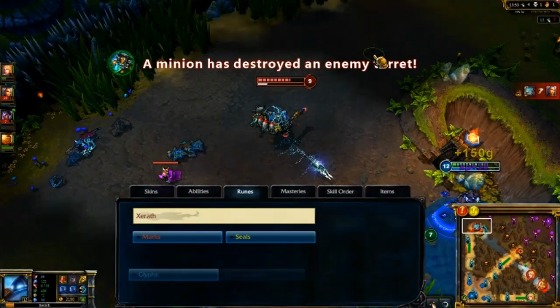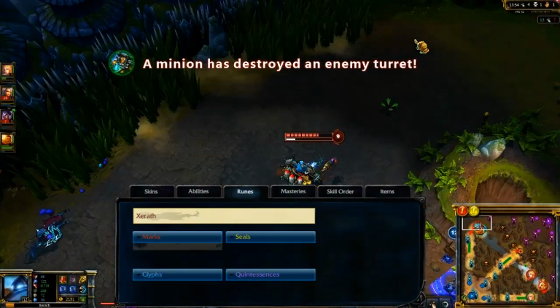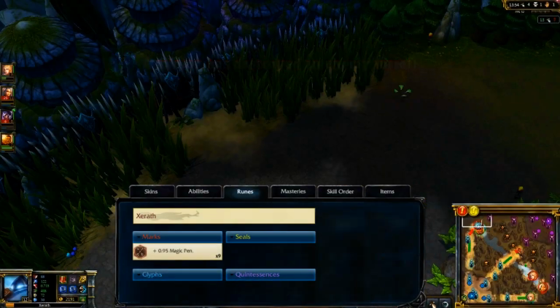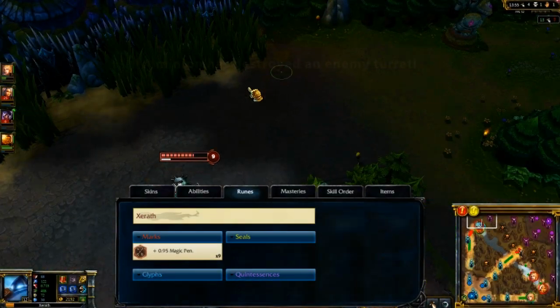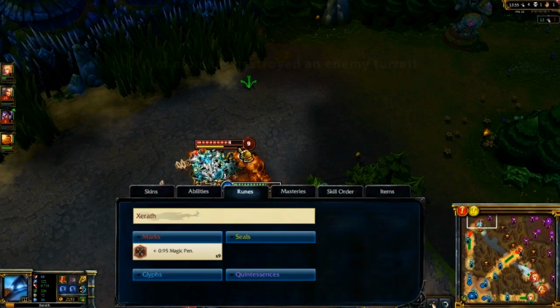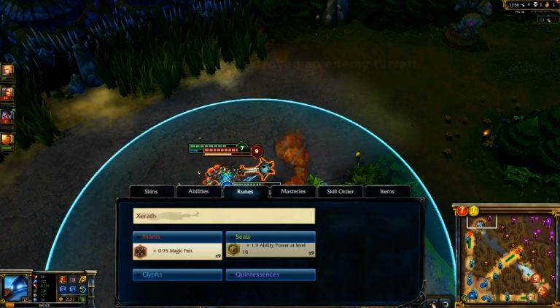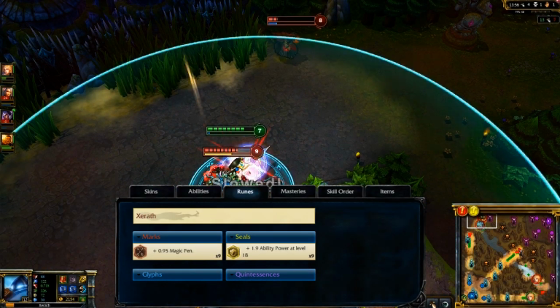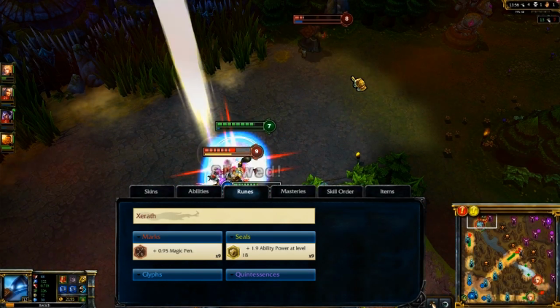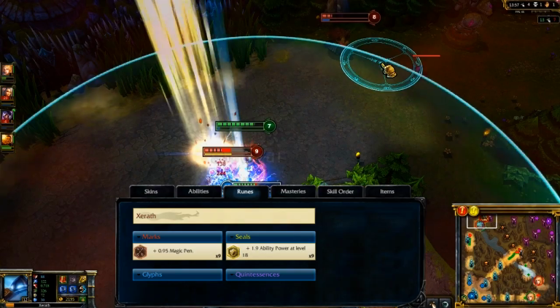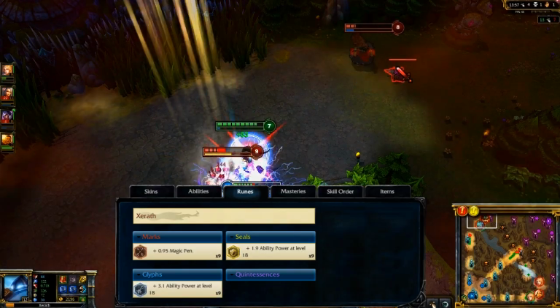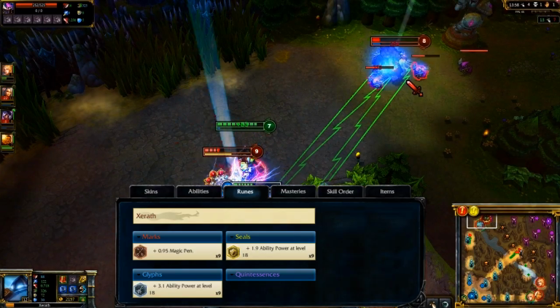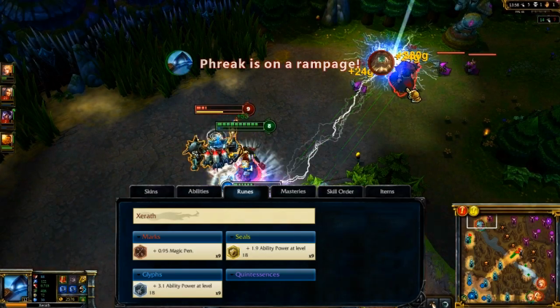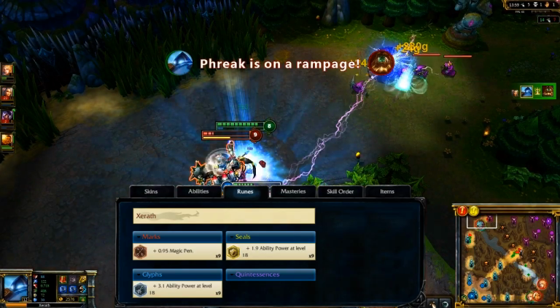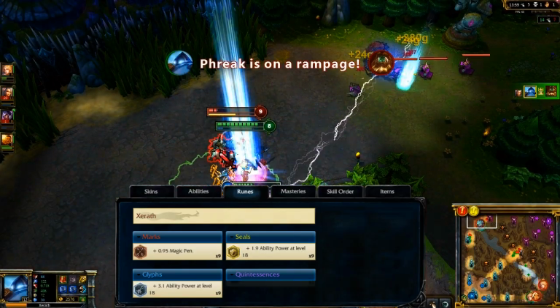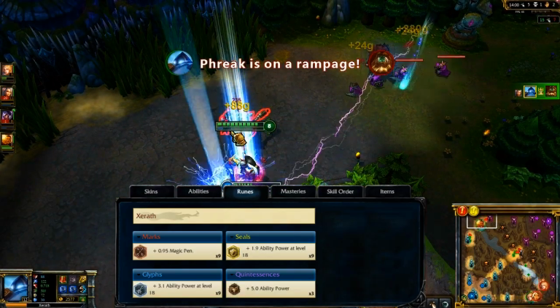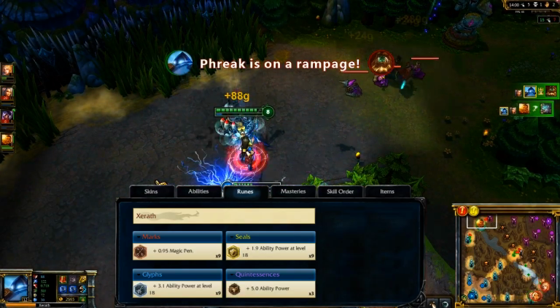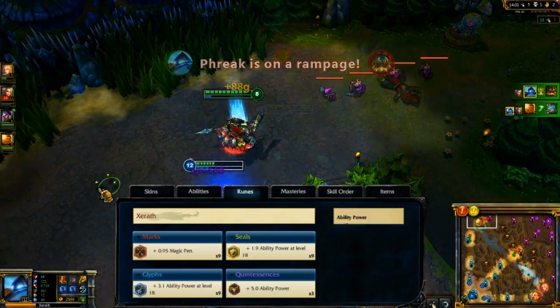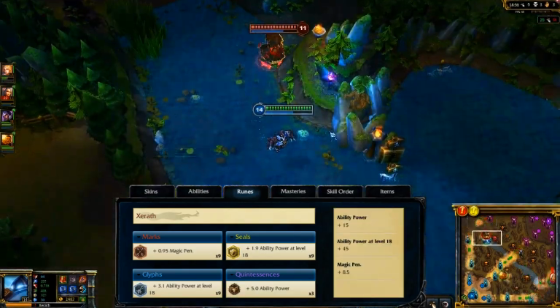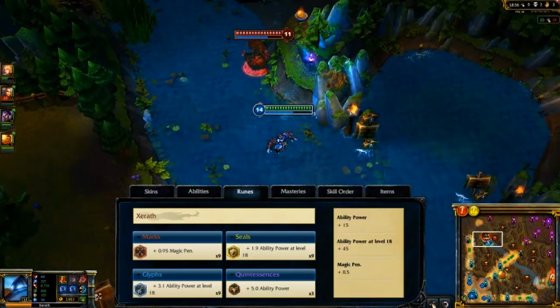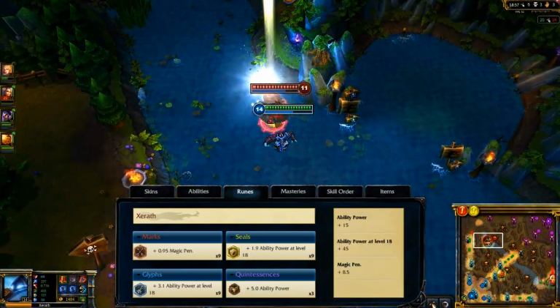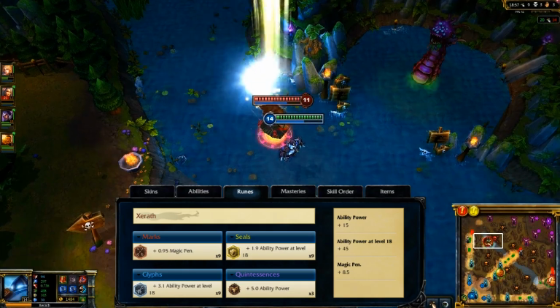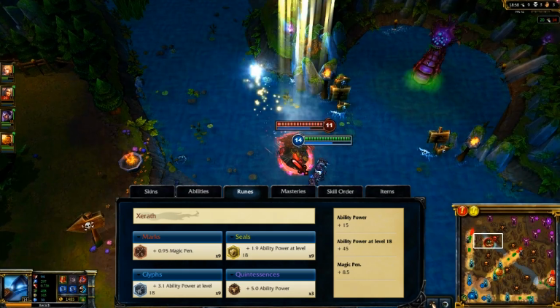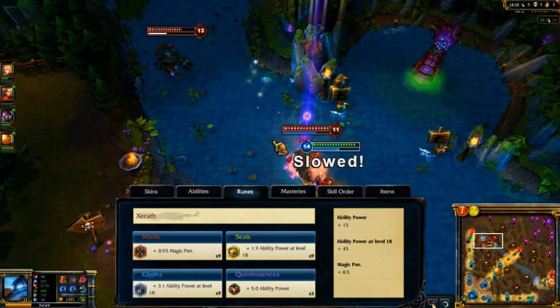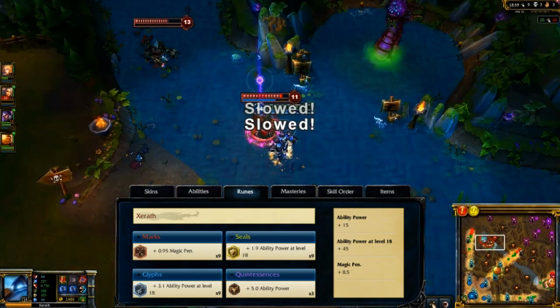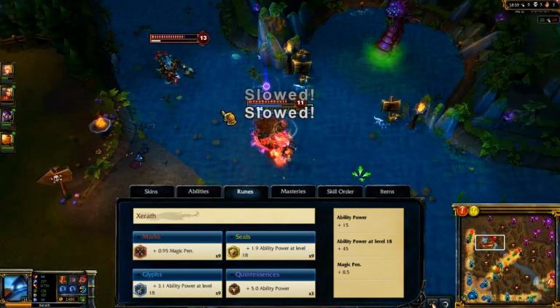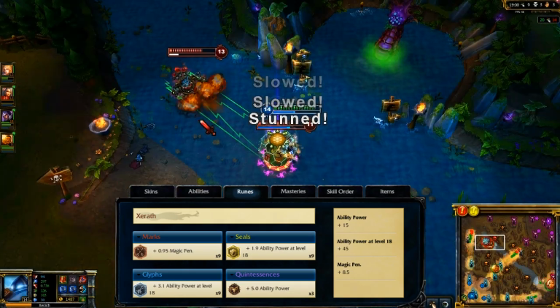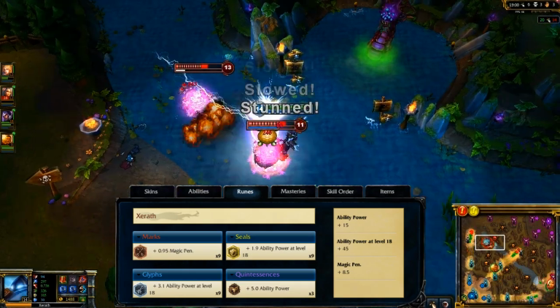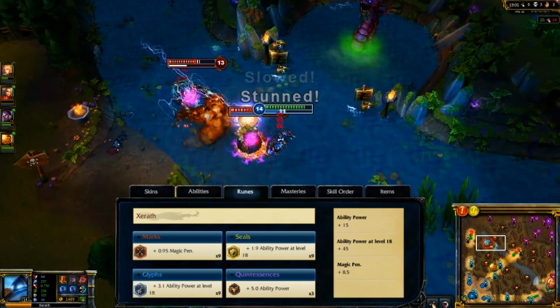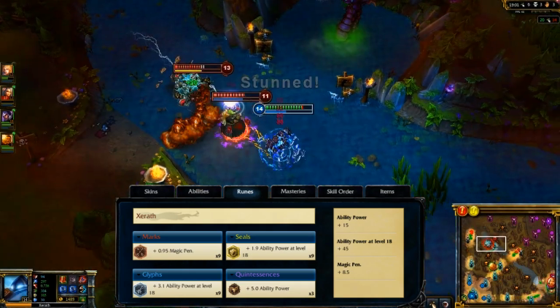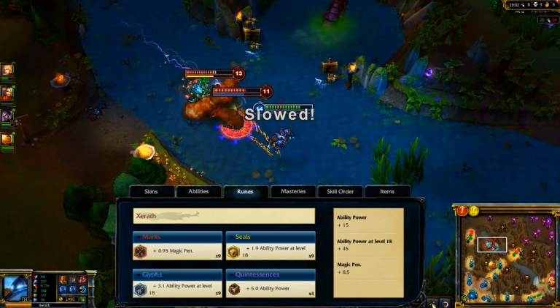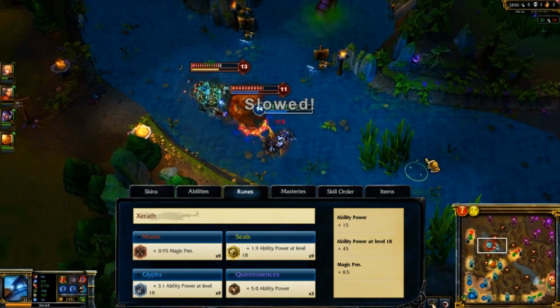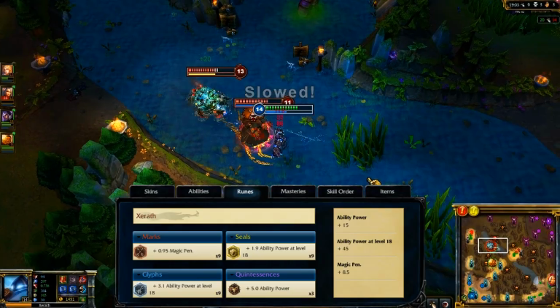For runes, I take Magic Penetration Marks, Ability Power per Level Seals, Ability Power per Level Glyphs, and Flat Ability Power Quintessences. This setup is aimed at giving me early lane dominance using Arcanopulse to push around my opponent, while also scaling me into late game with lots of ability power.